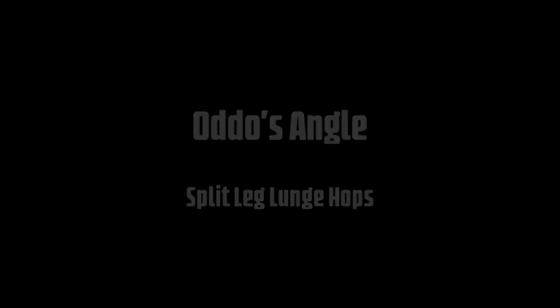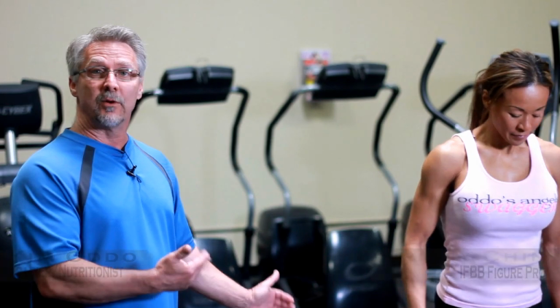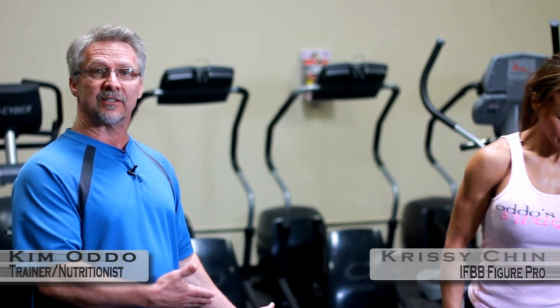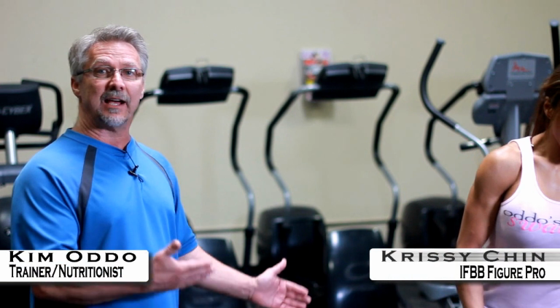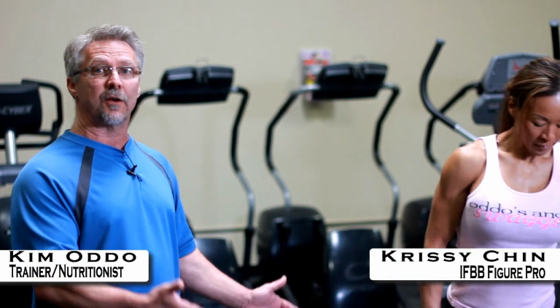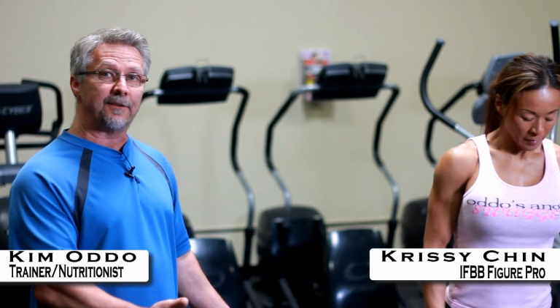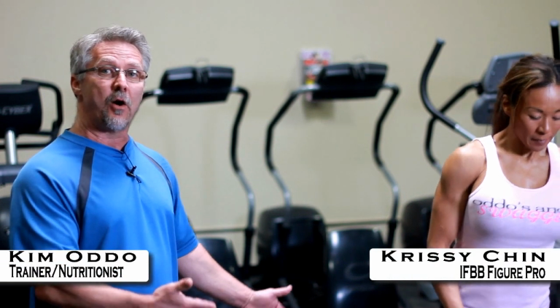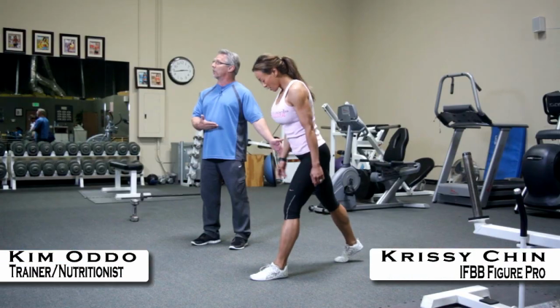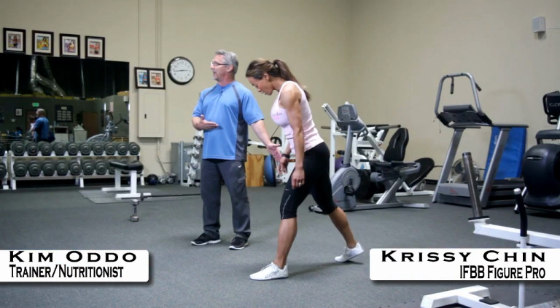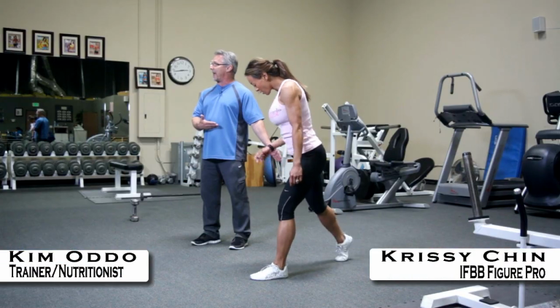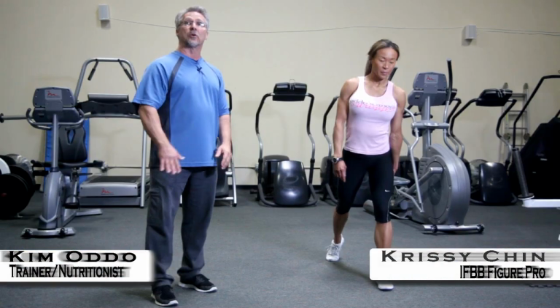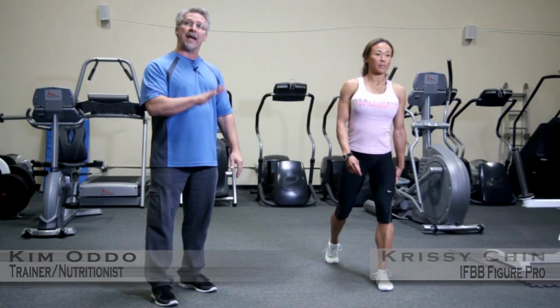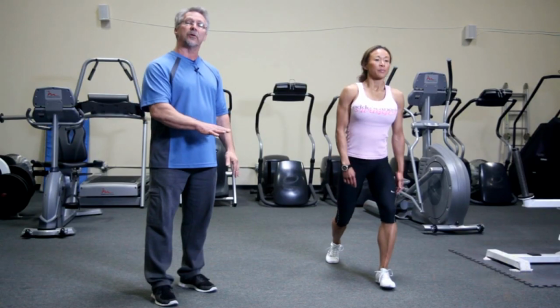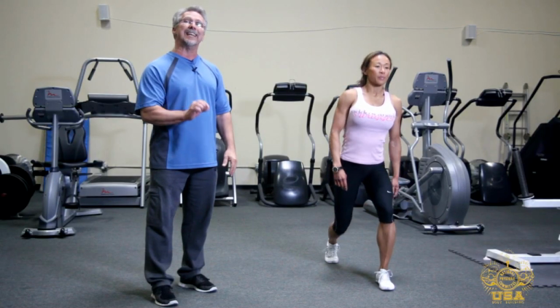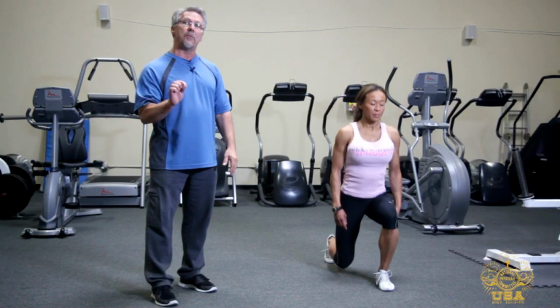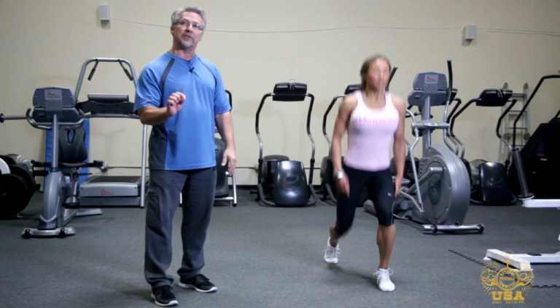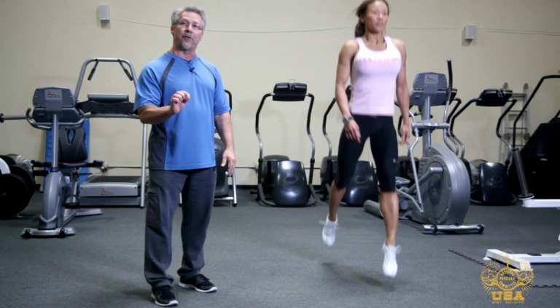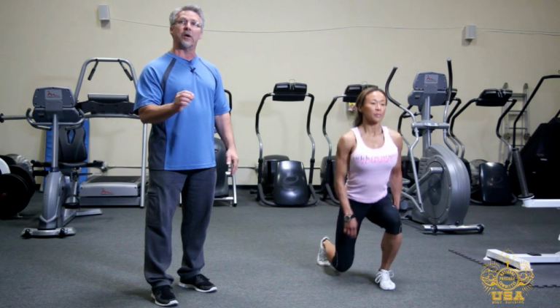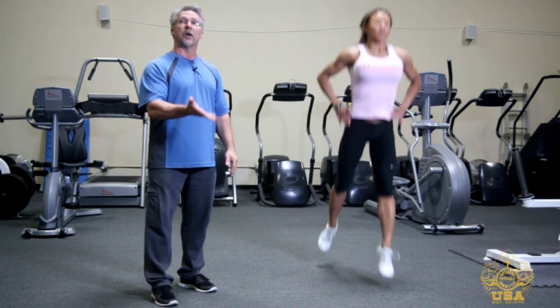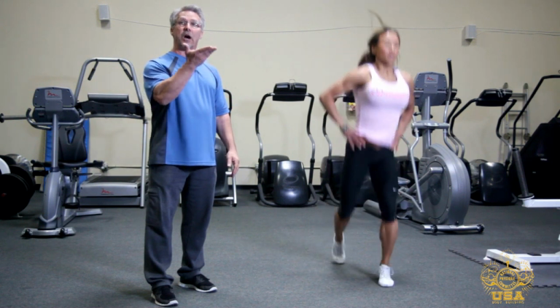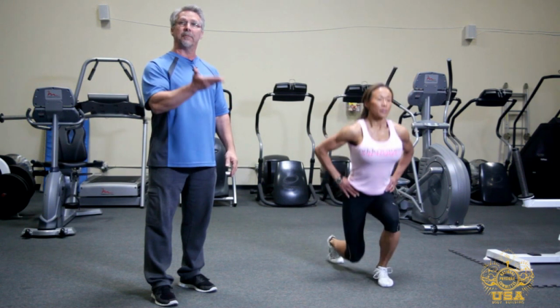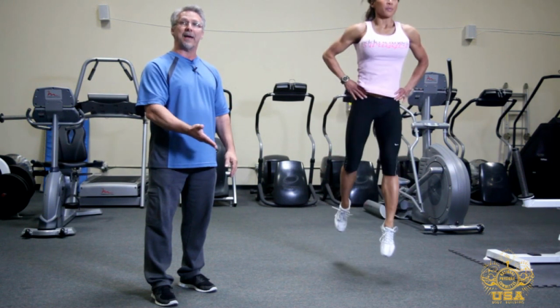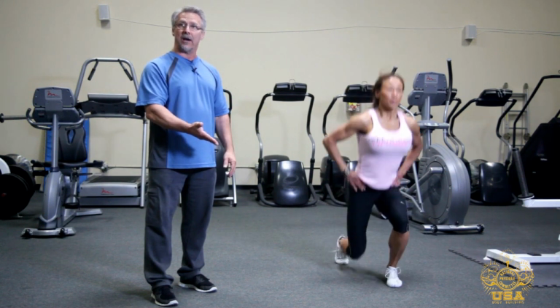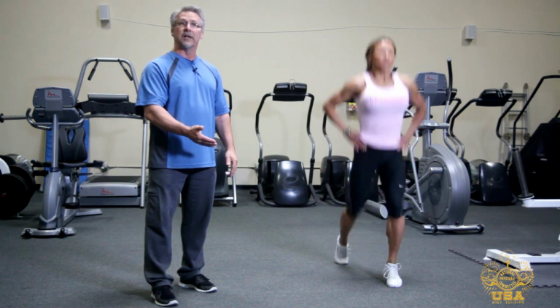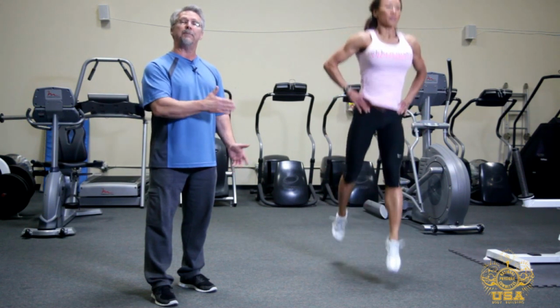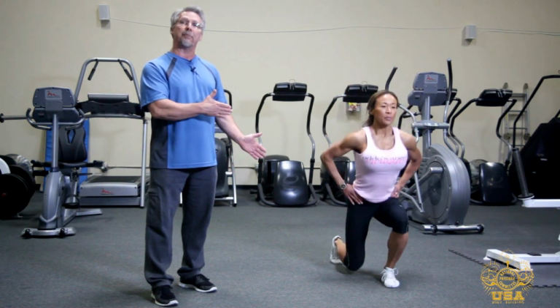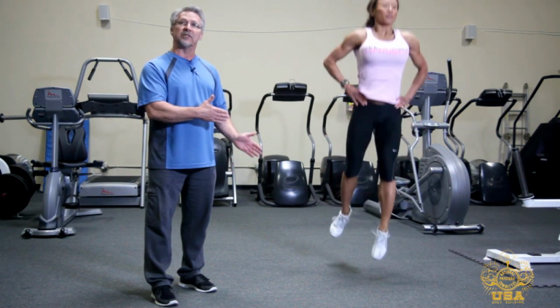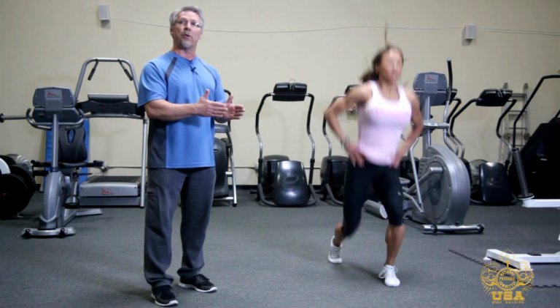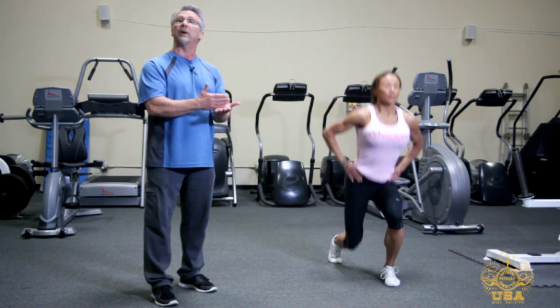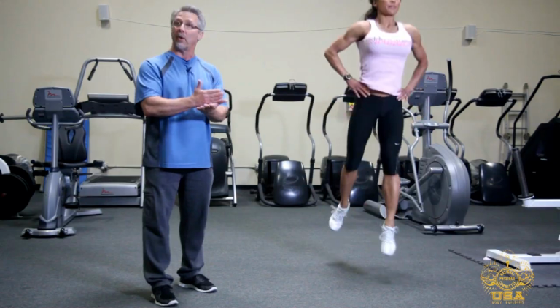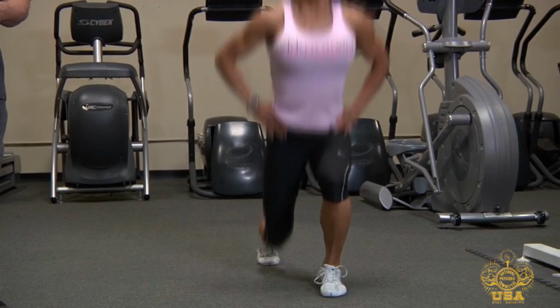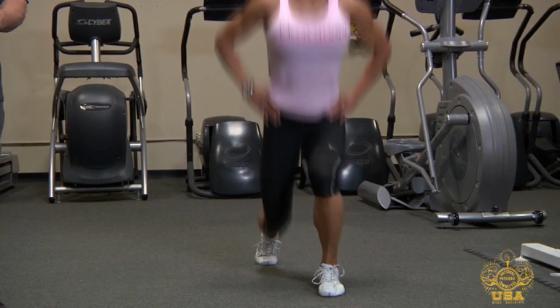Now with this exercise, start off left leg forward, right leg back. Go down to where your knee almost touches the floor, lunge up and back down. Keep your rep ranges somewhere between 12 and 20.